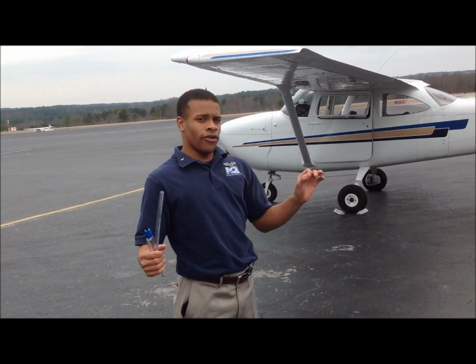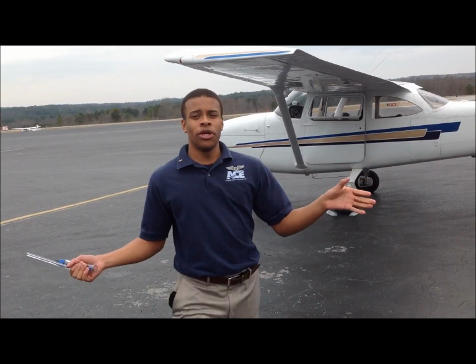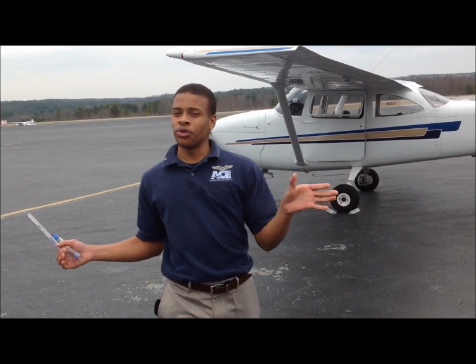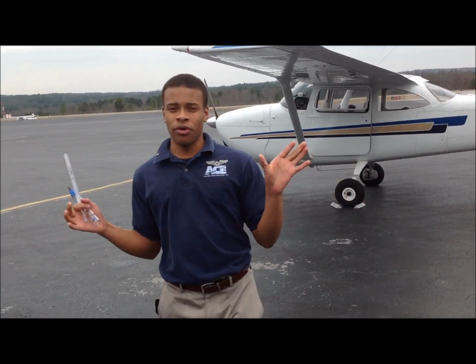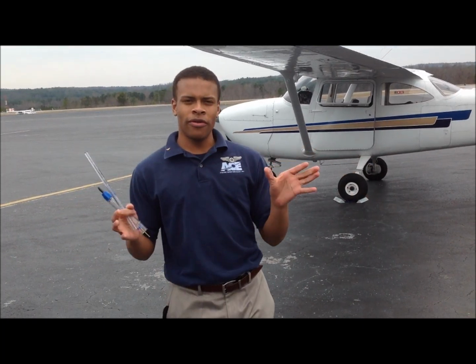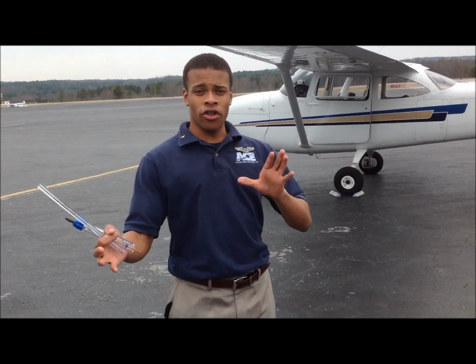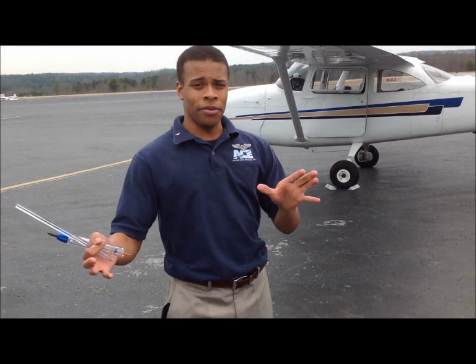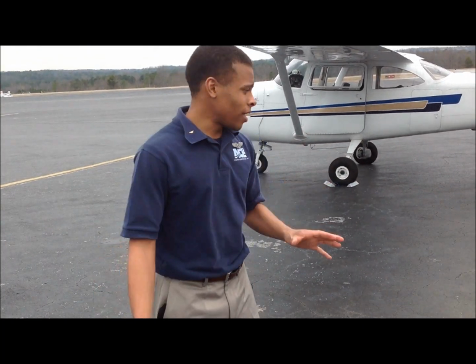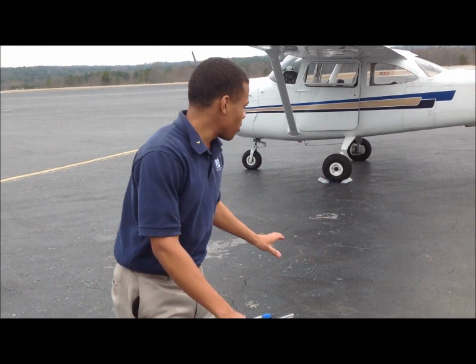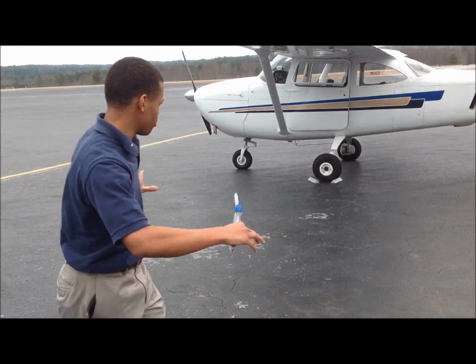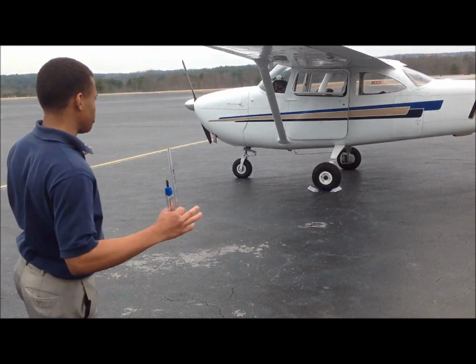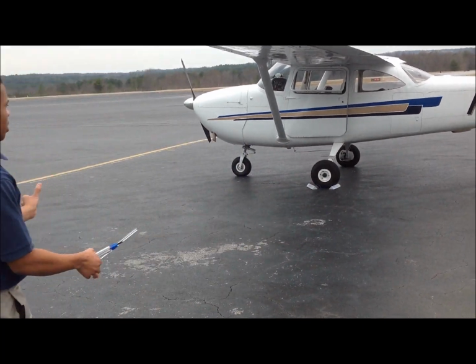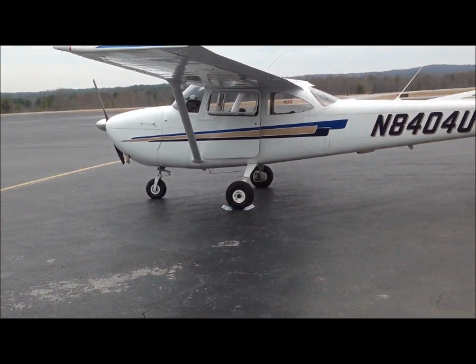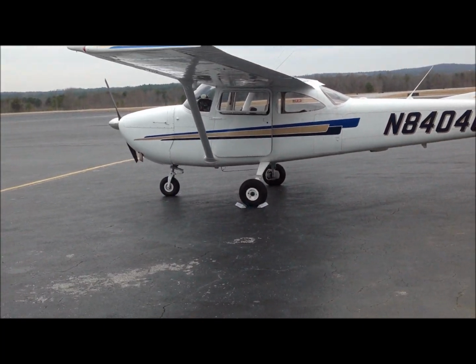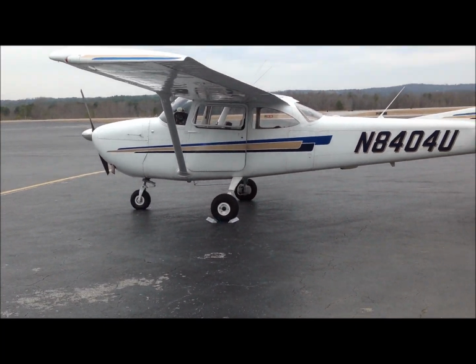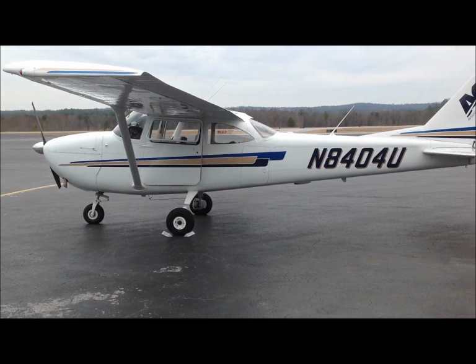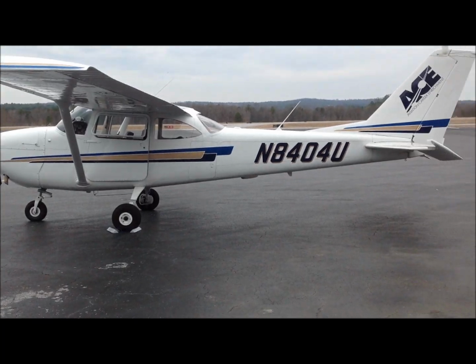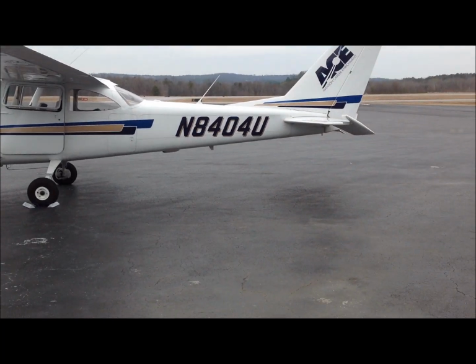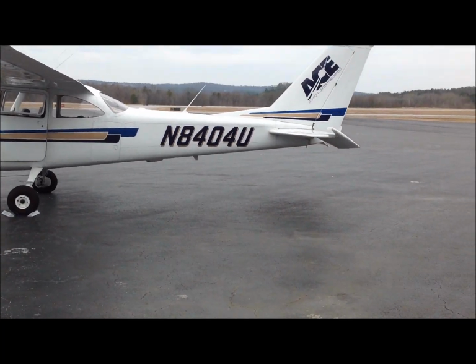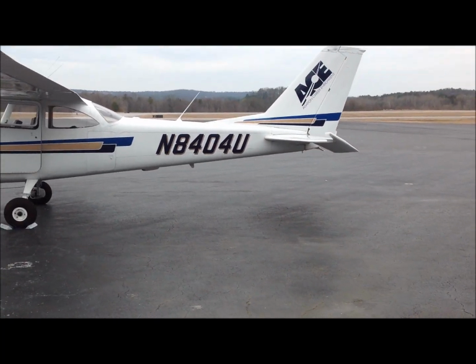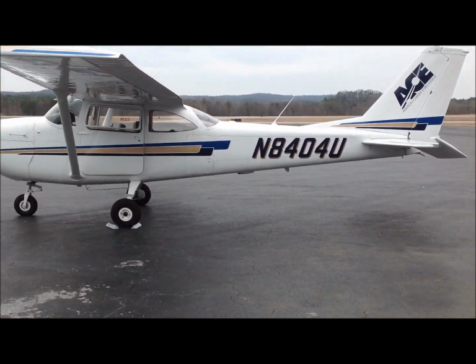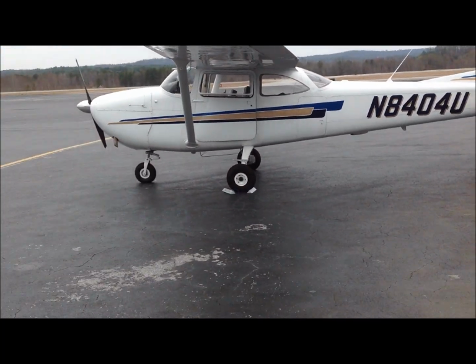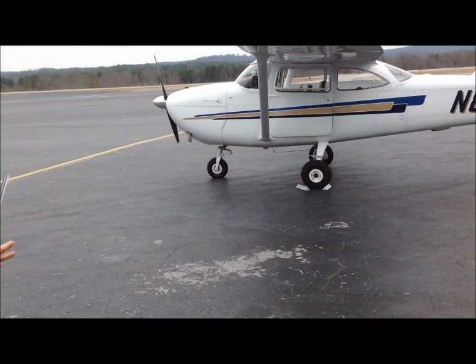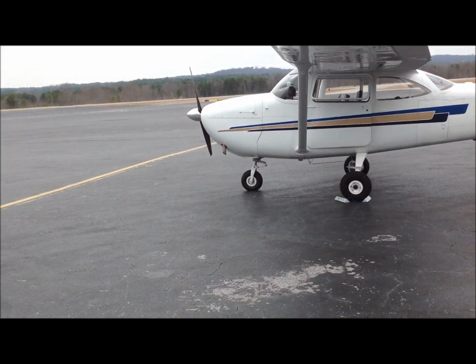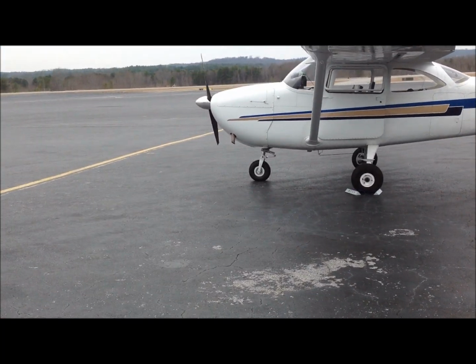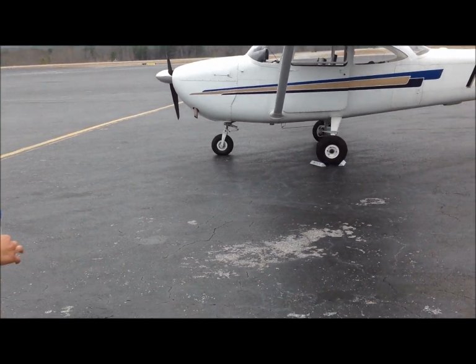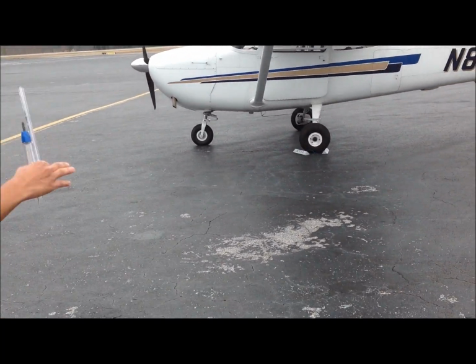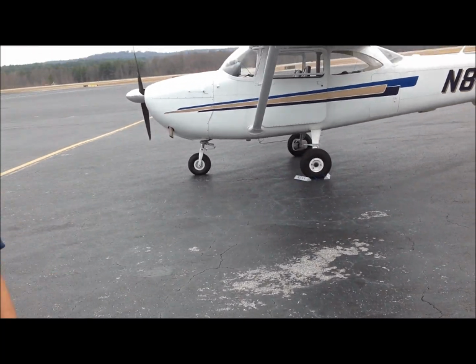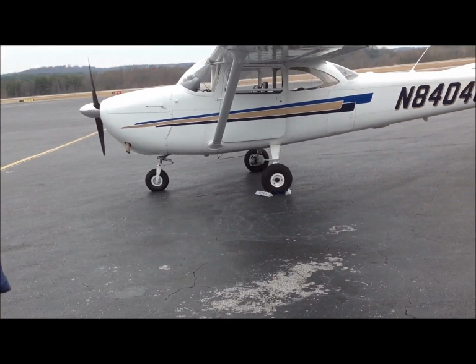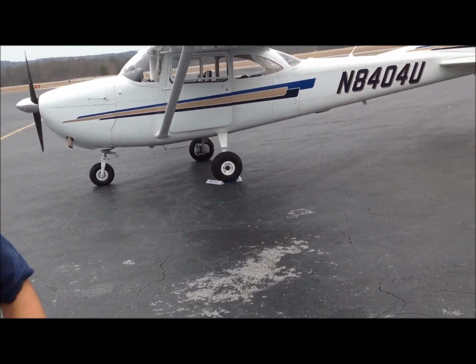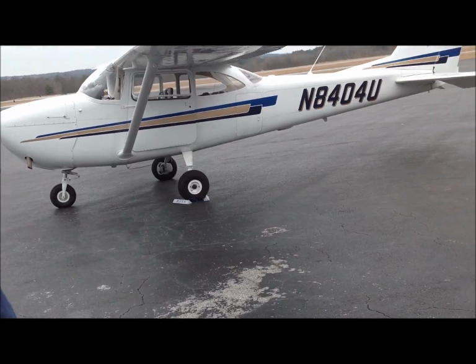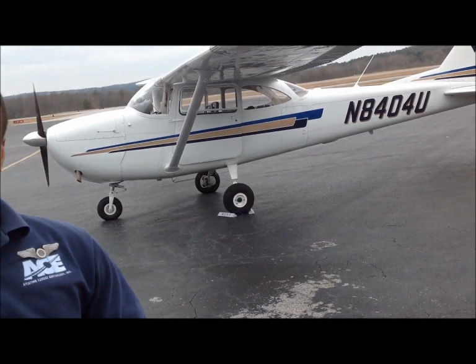The first thing we do is look at the general condition from a little farther away from the airplane. Is it leaning any which way? Are the tires deflated or is there something wrong with it? Does the landing gear look messed up? That's our first thing.